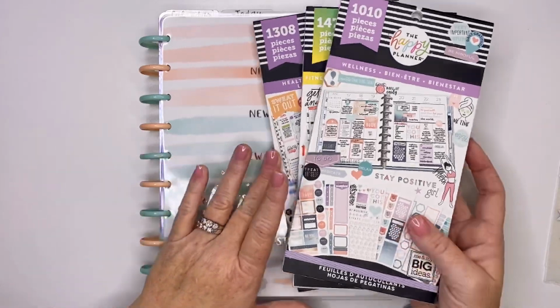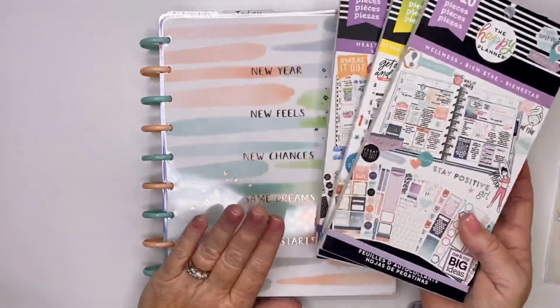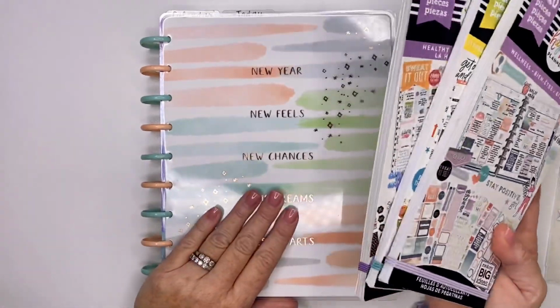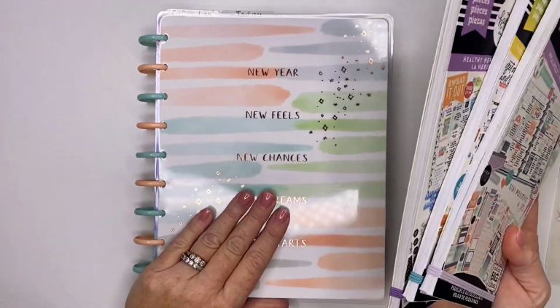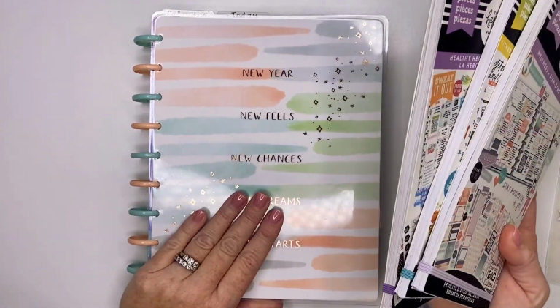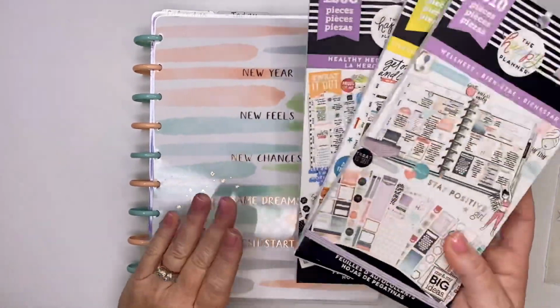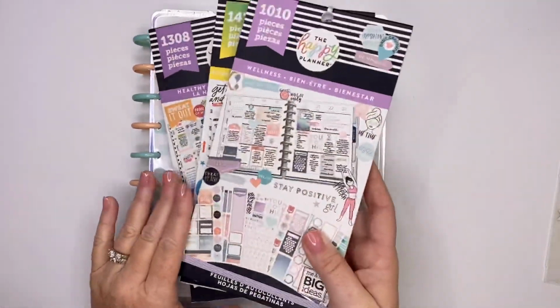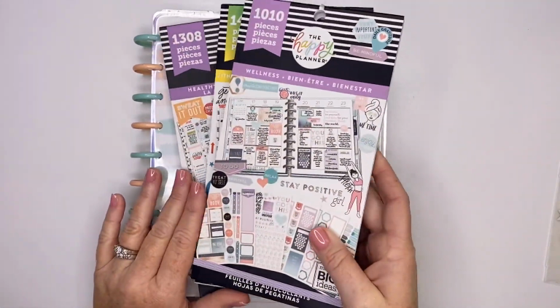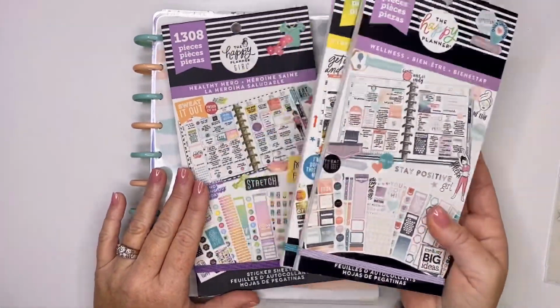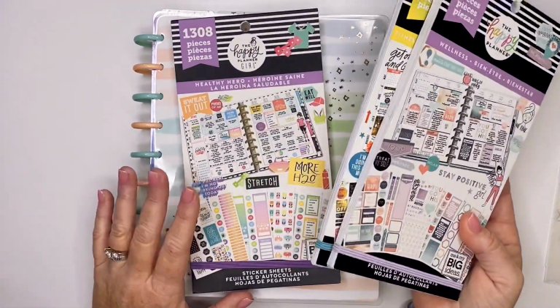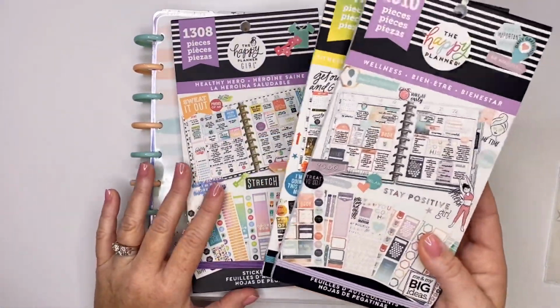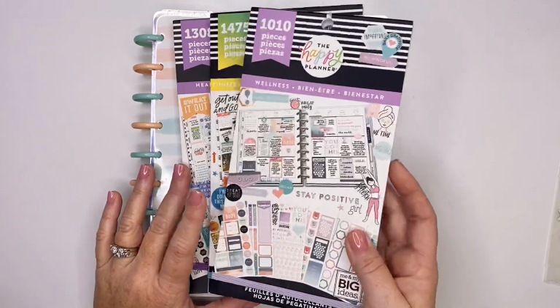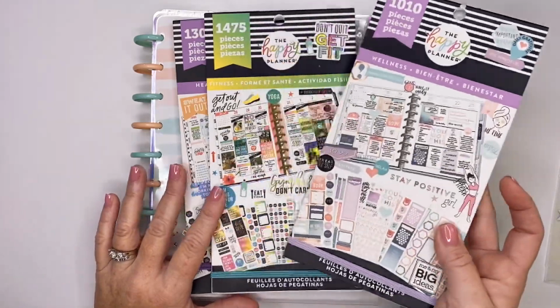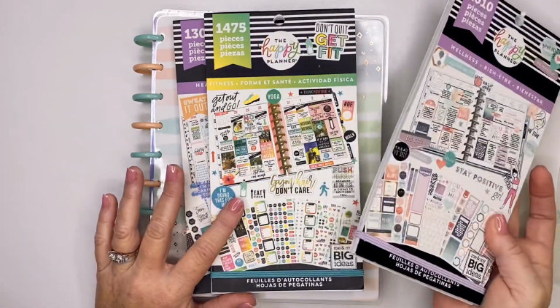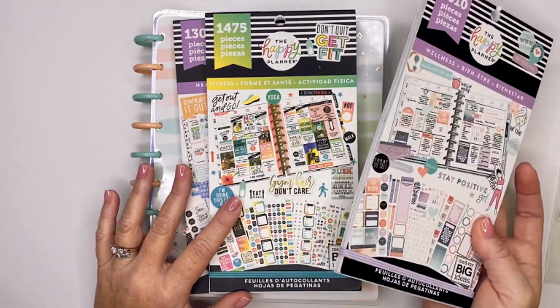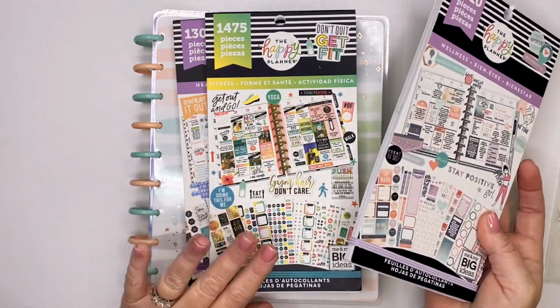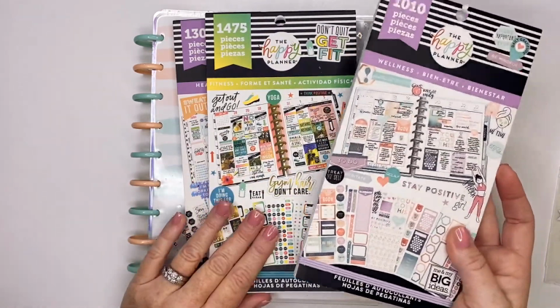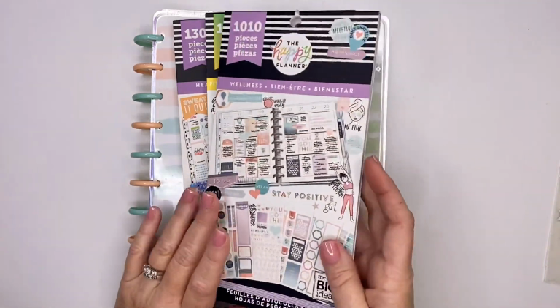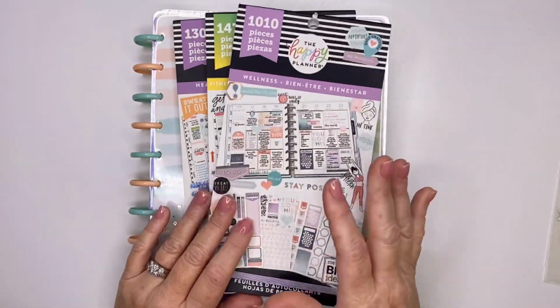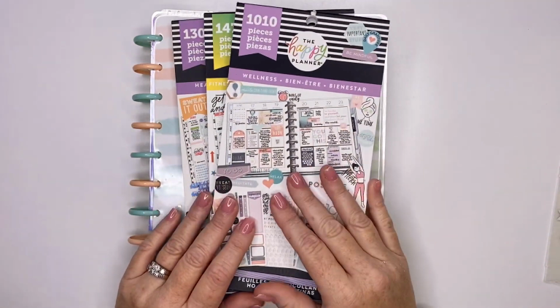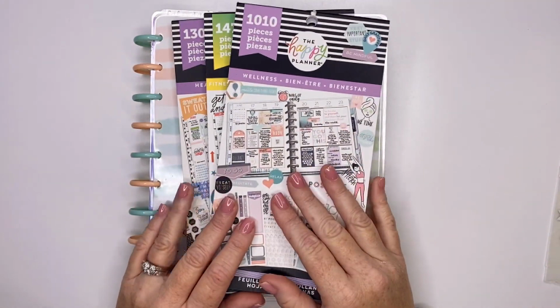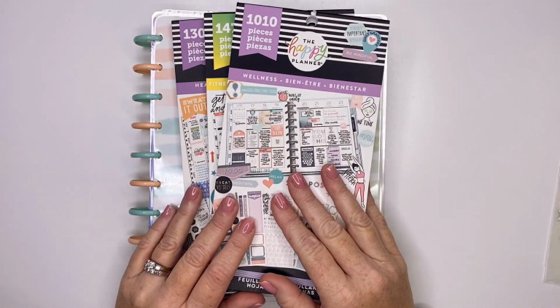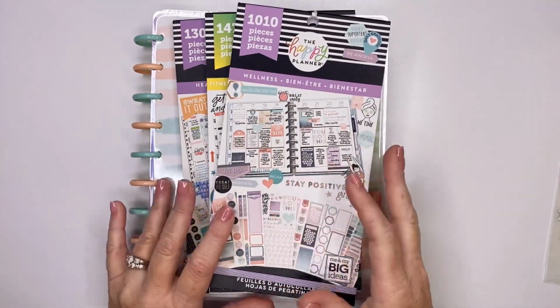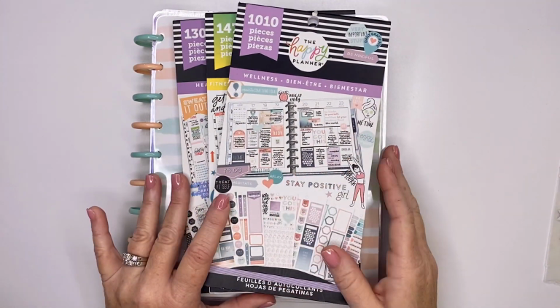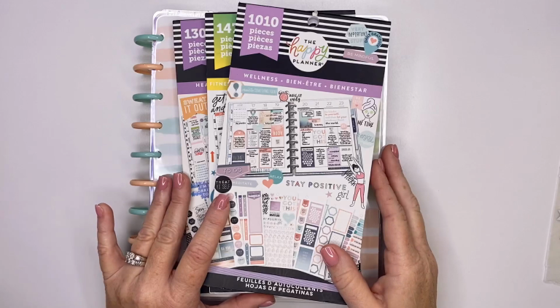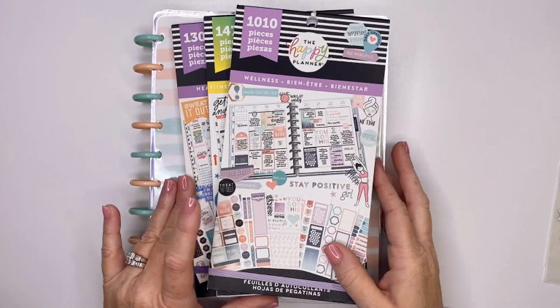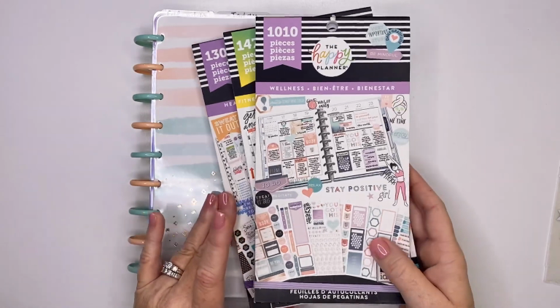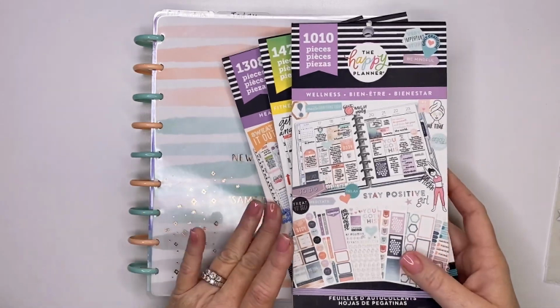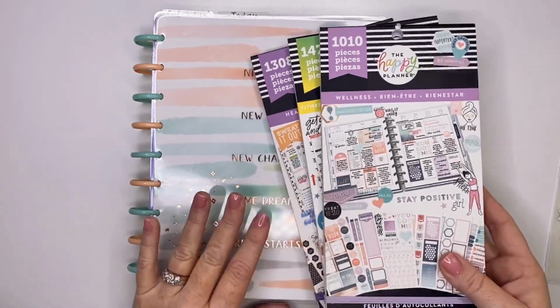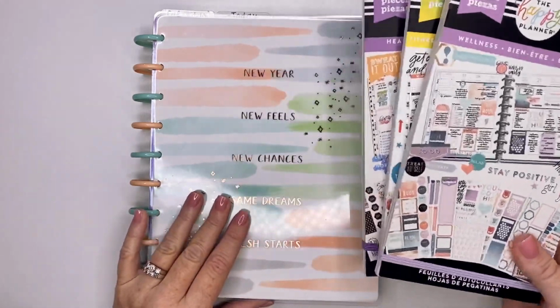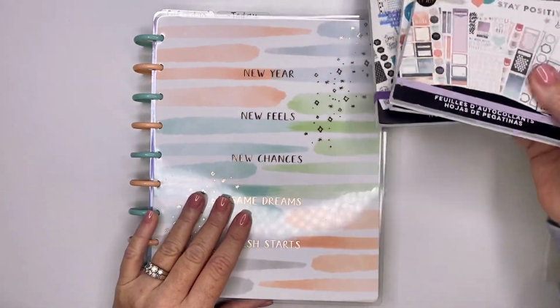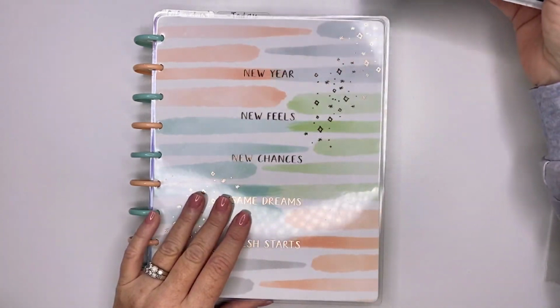Today I'm planning in my wellness planner and I'm going to be using Healthy Hero, the fitness OG fitness sticker book, and the wellness sticker book that was released in 2019, I think in March.